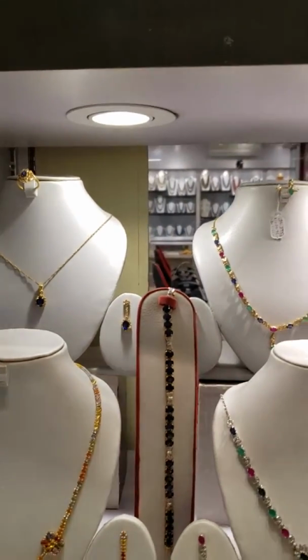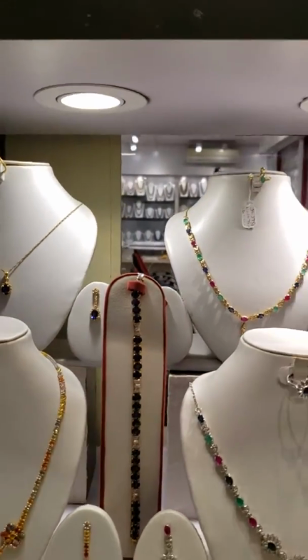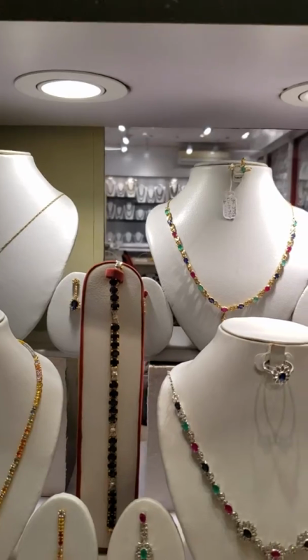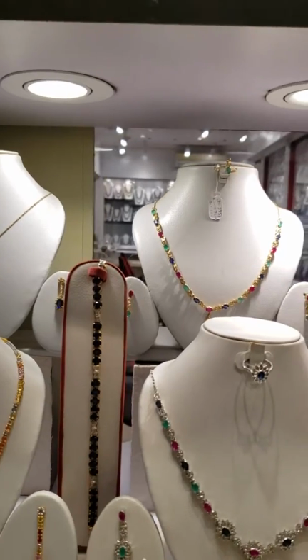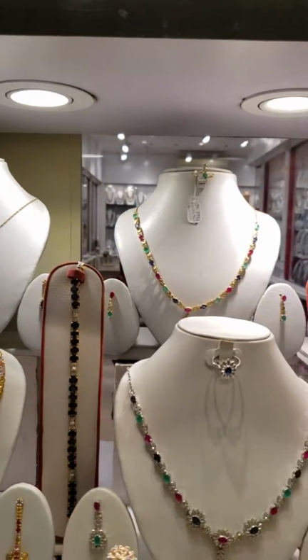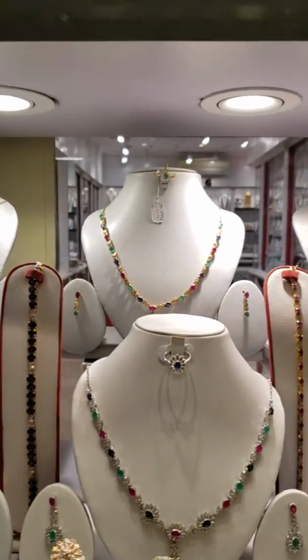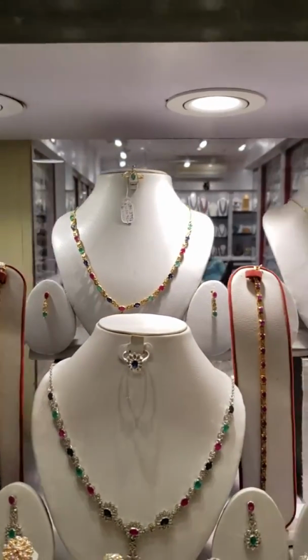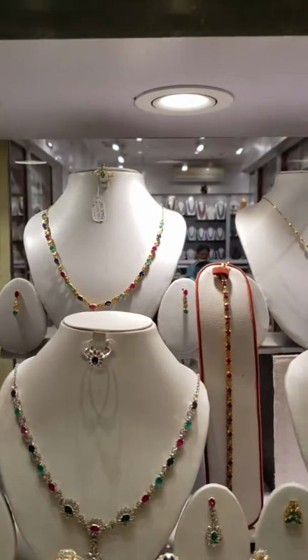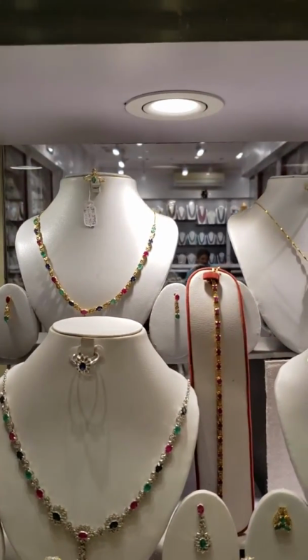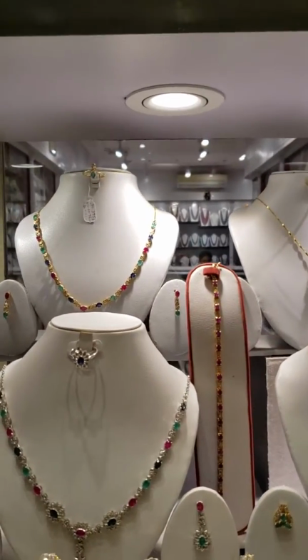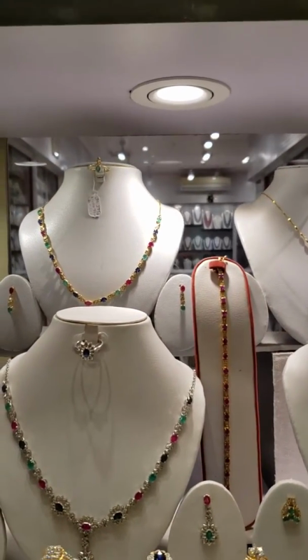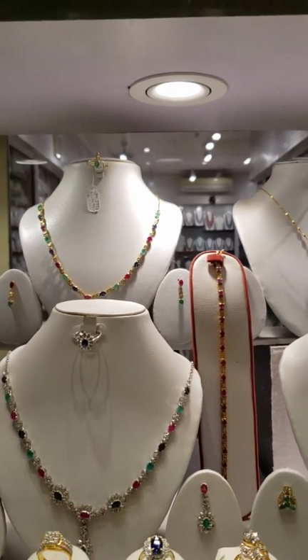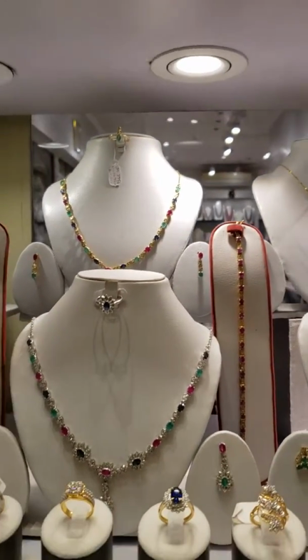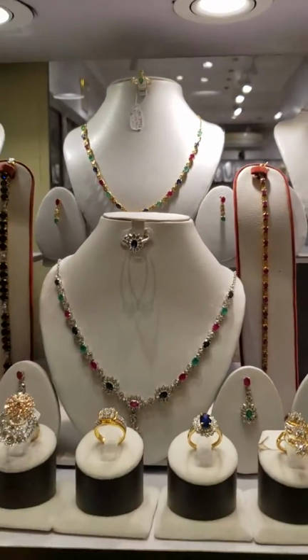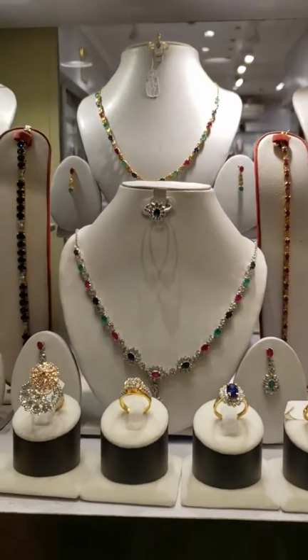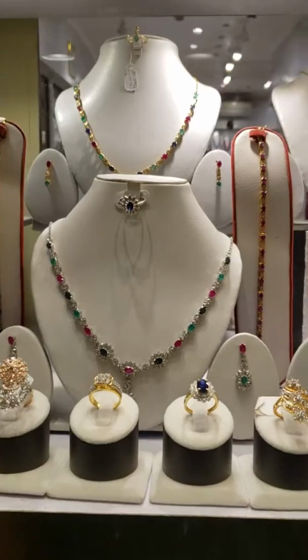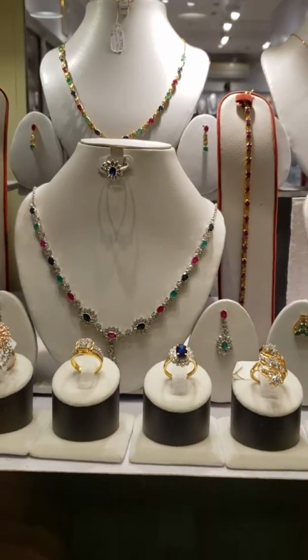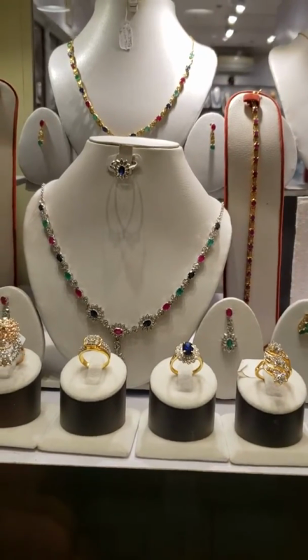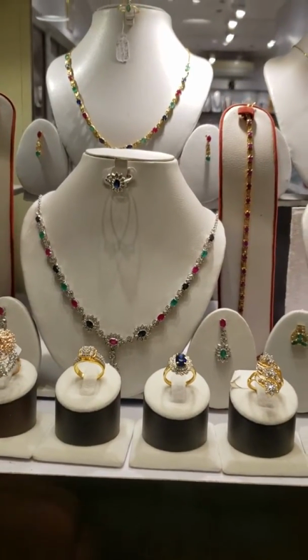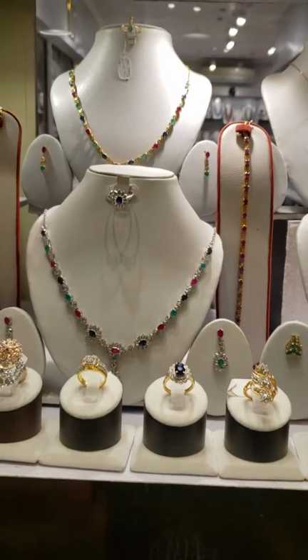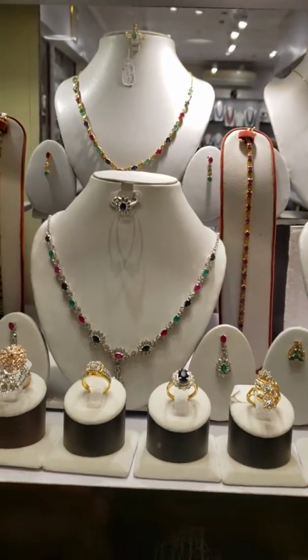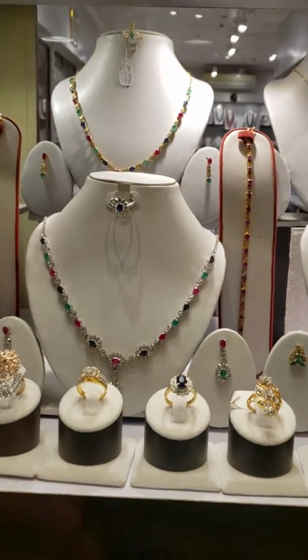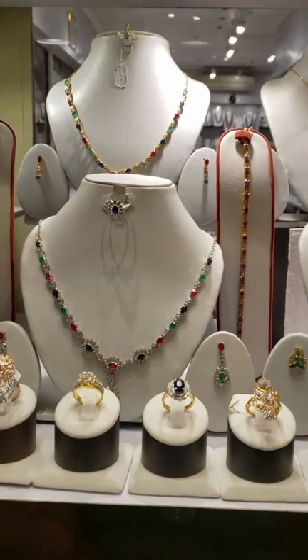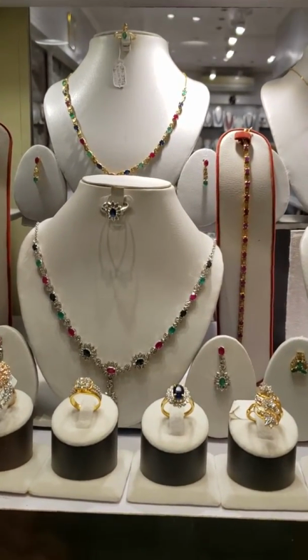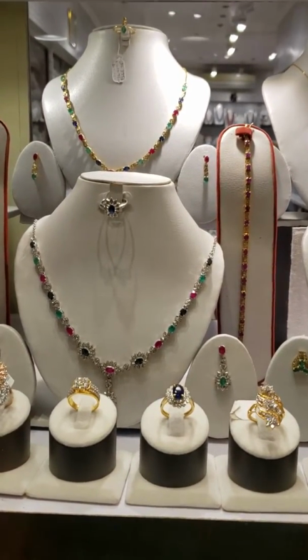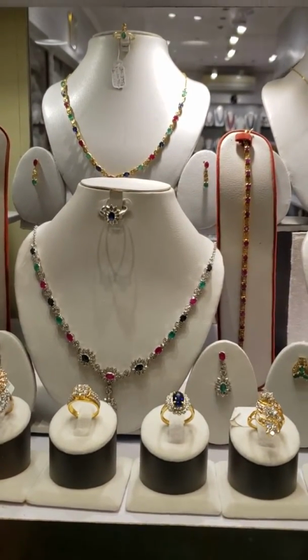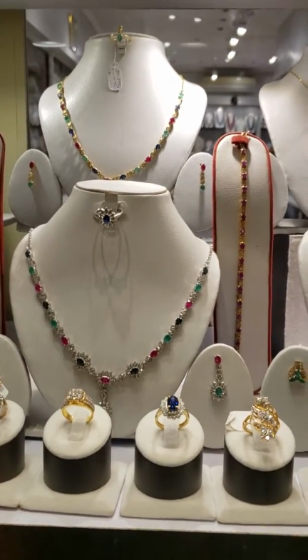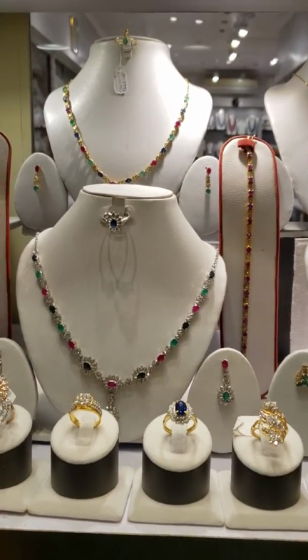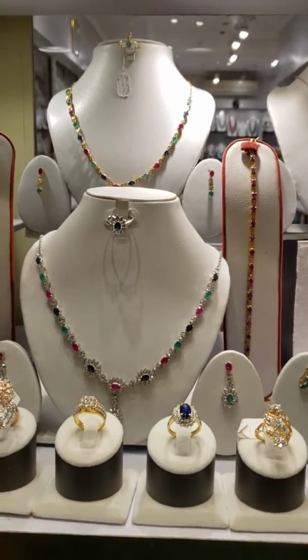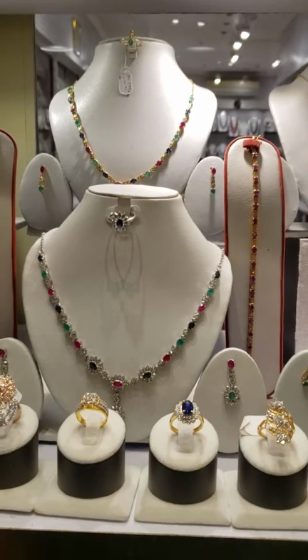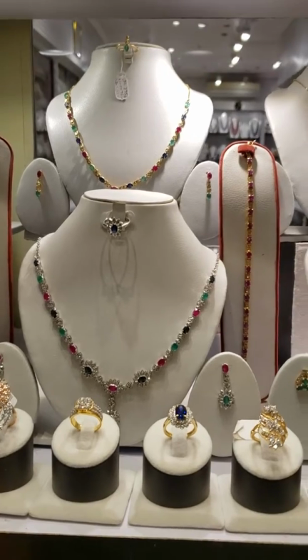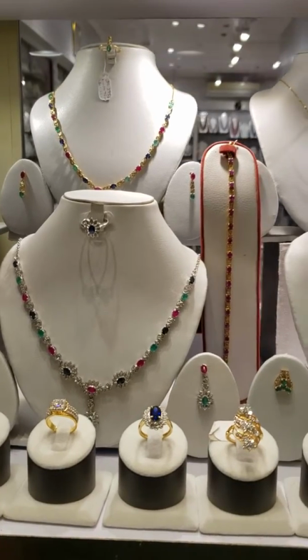Blue sapphire bracelet. Now that one's all different stones — it's rubies, blue sapphires, and emeralds.